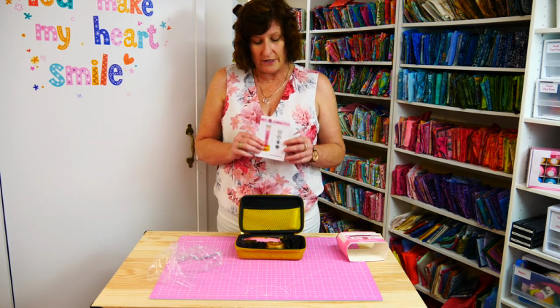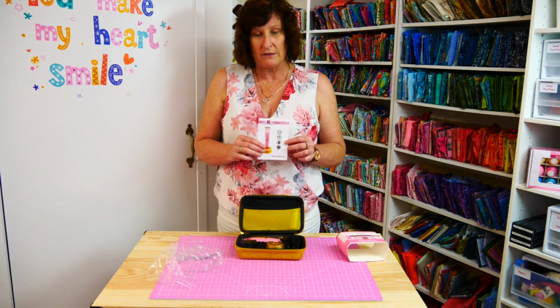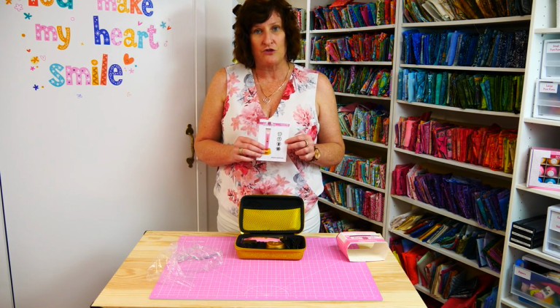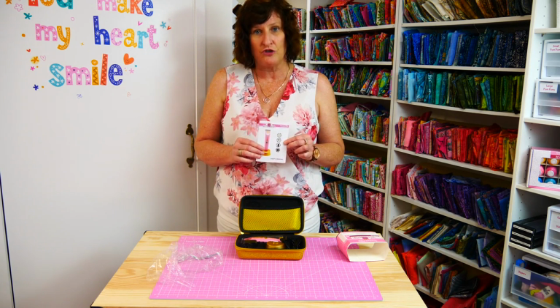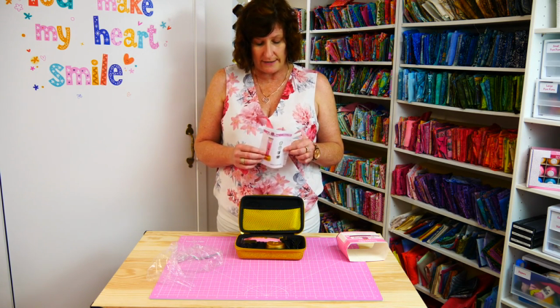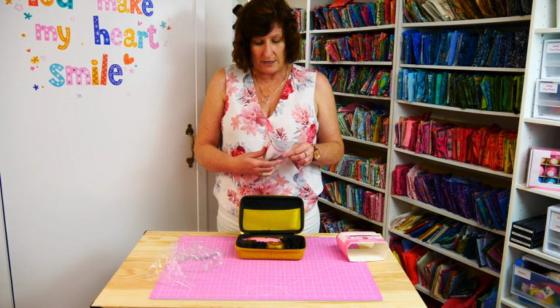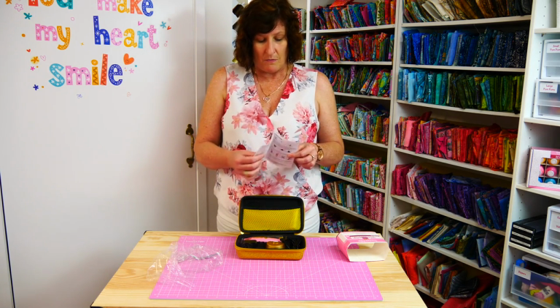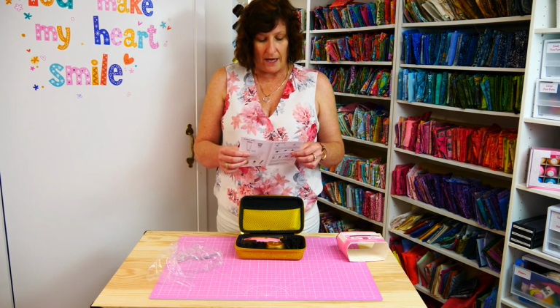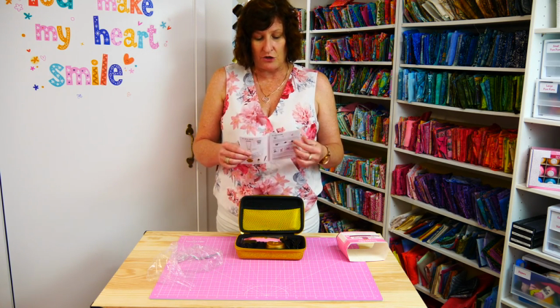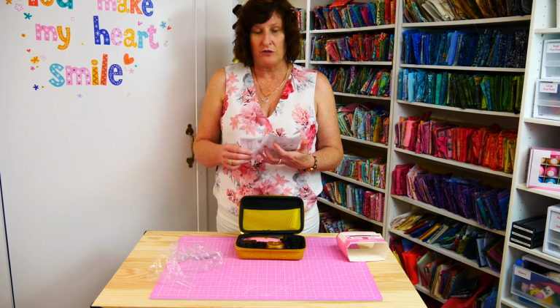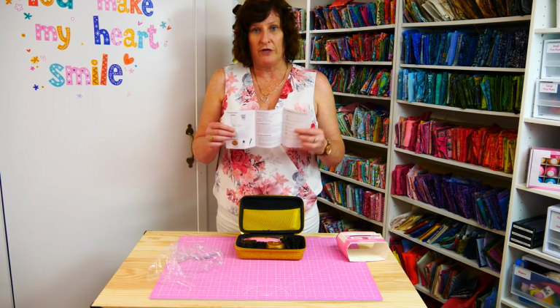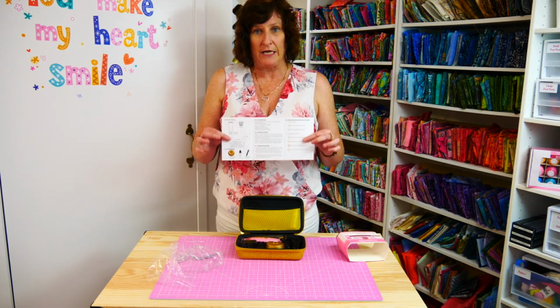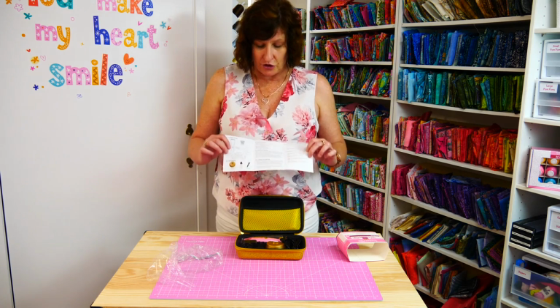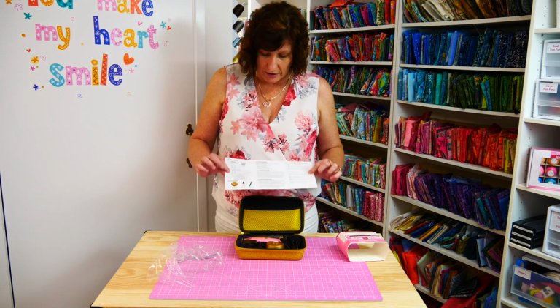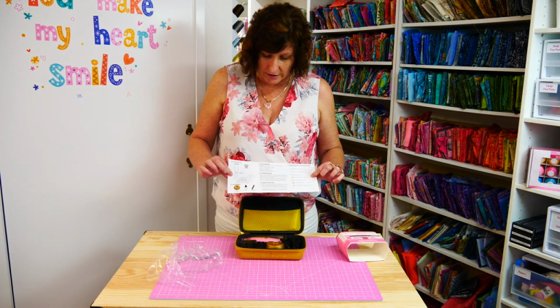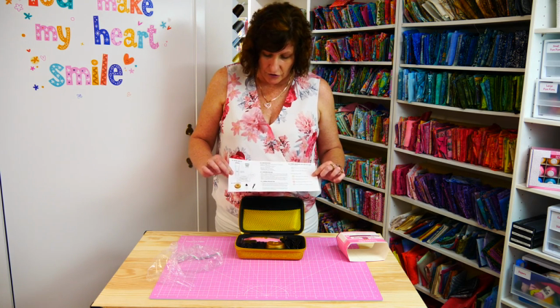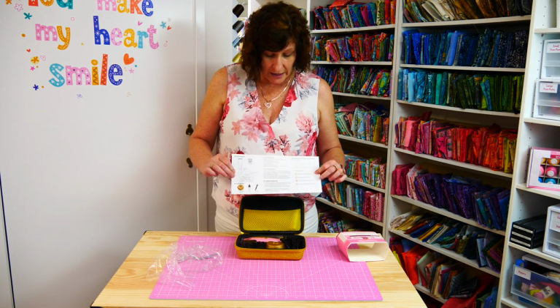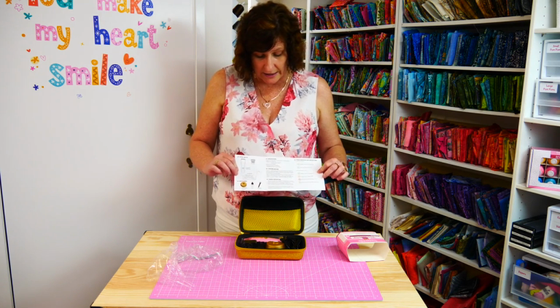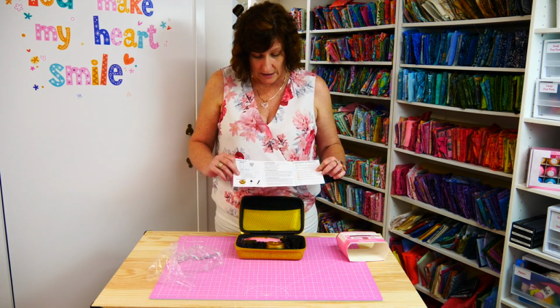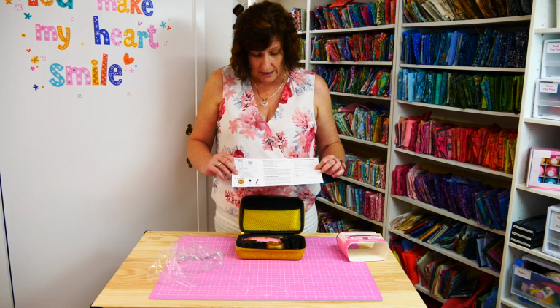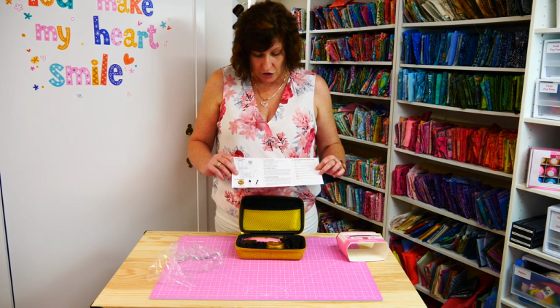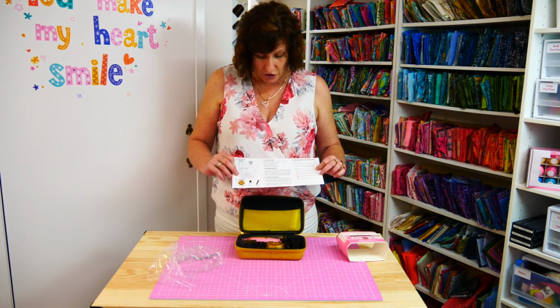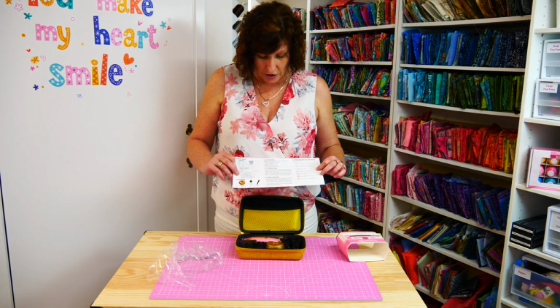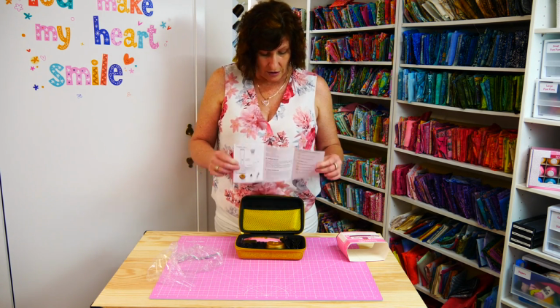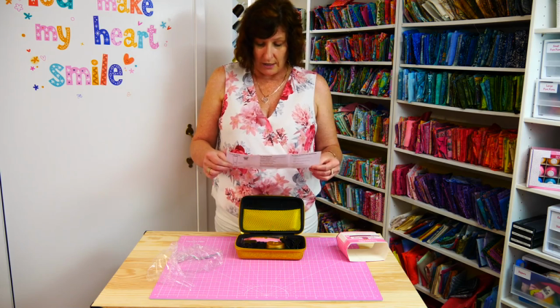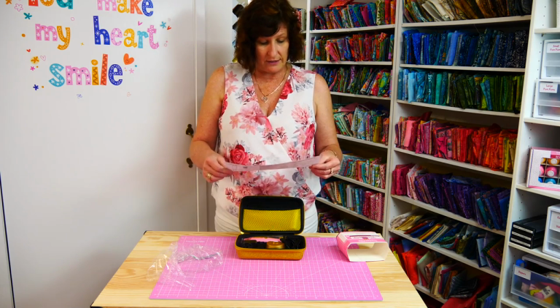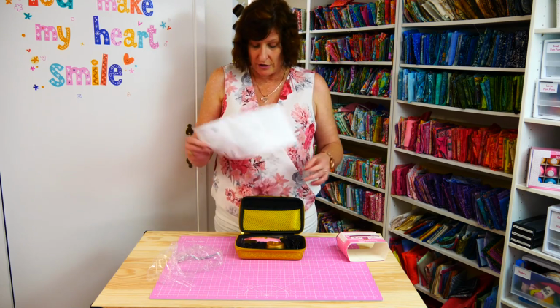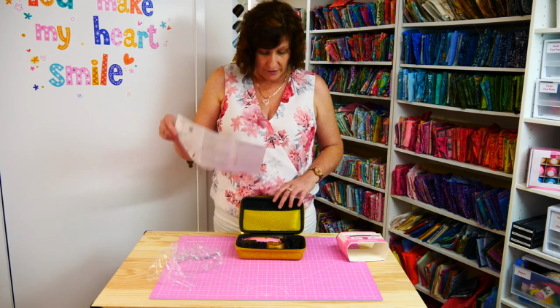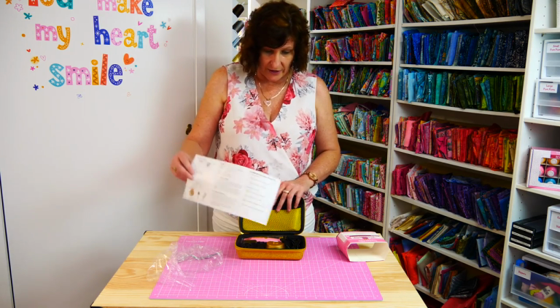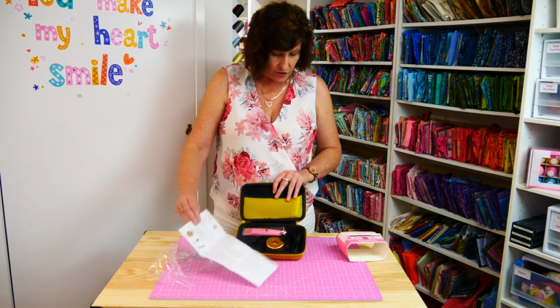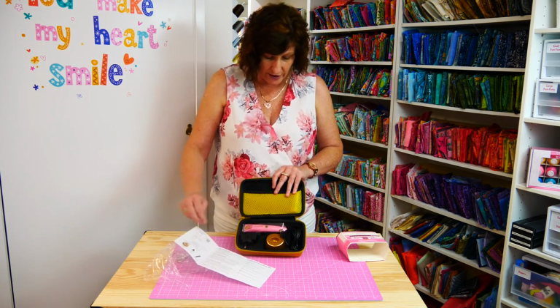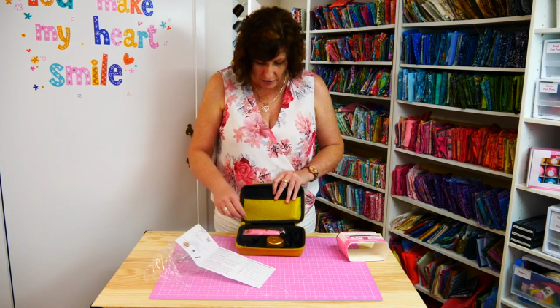There are the instruction sheets. The instructions are written in English. It tells you how to clean it, how to charge it, and you've got specifications and everything on it.